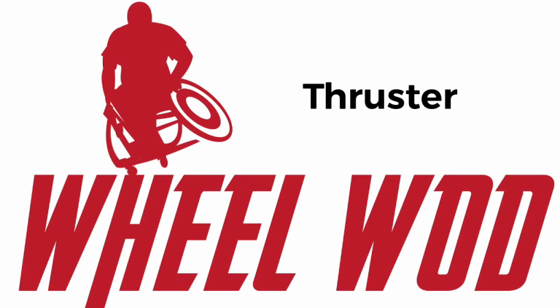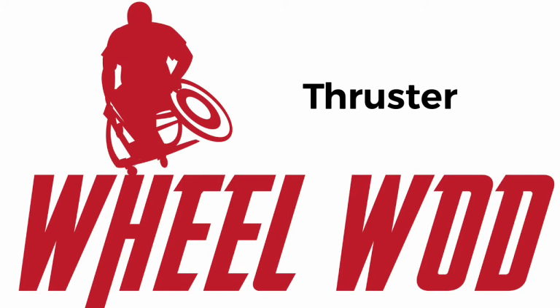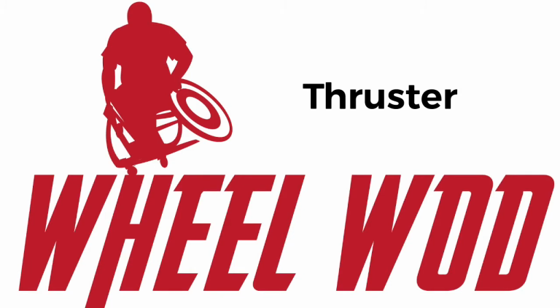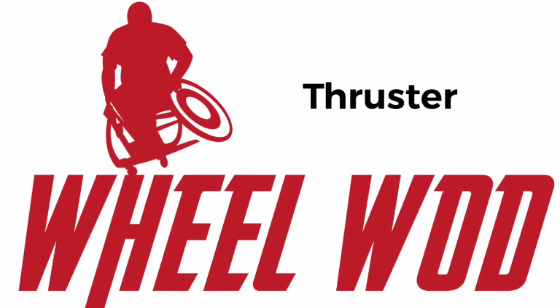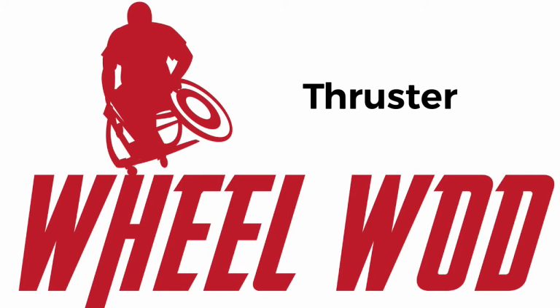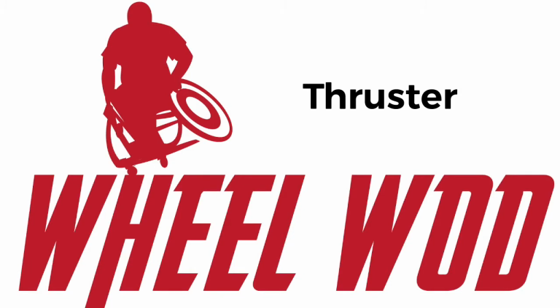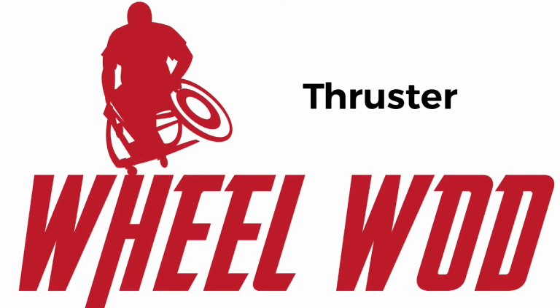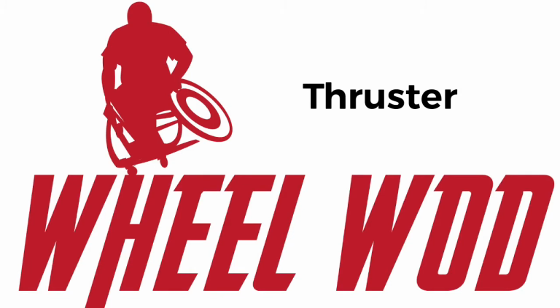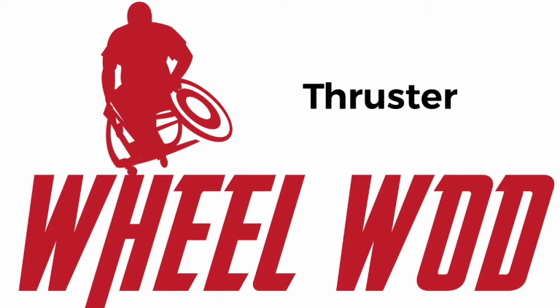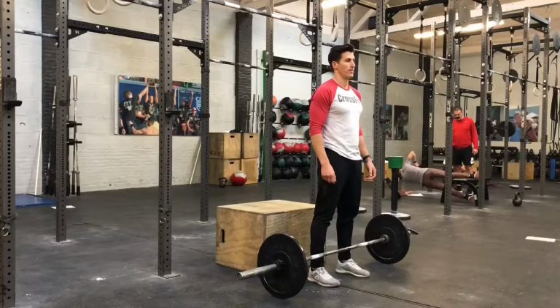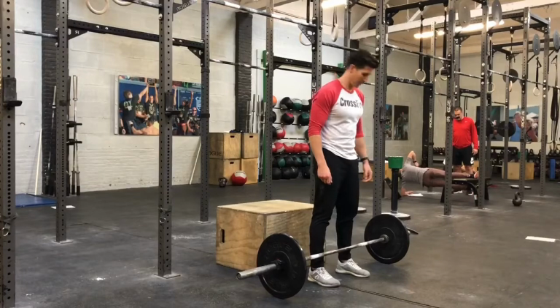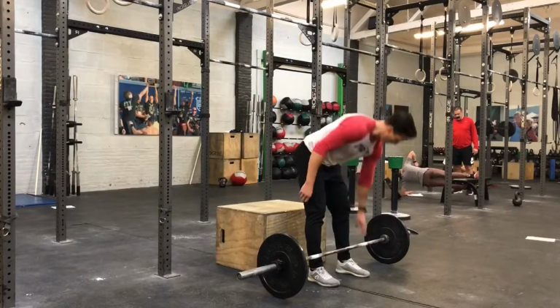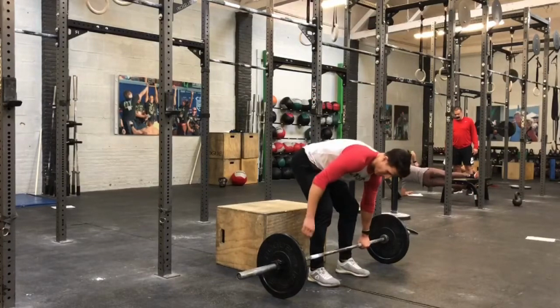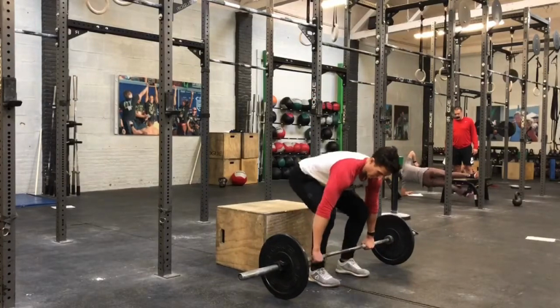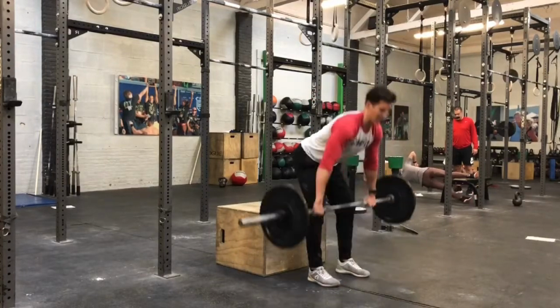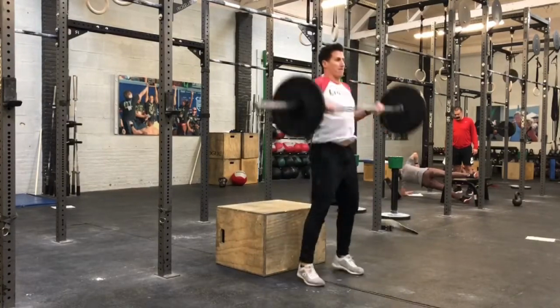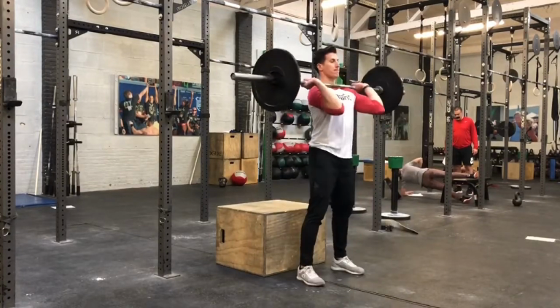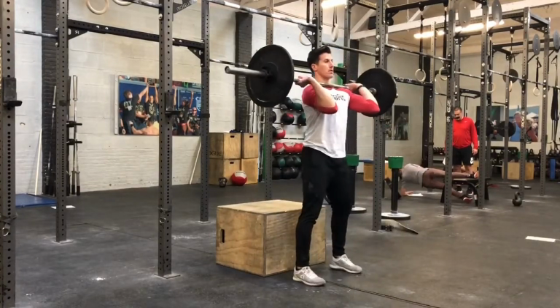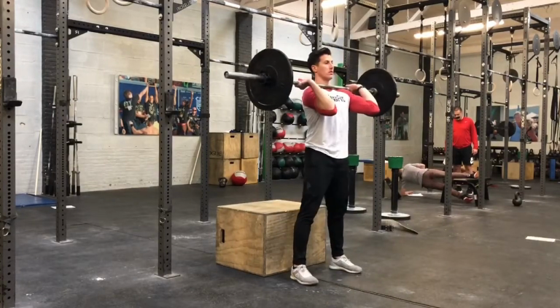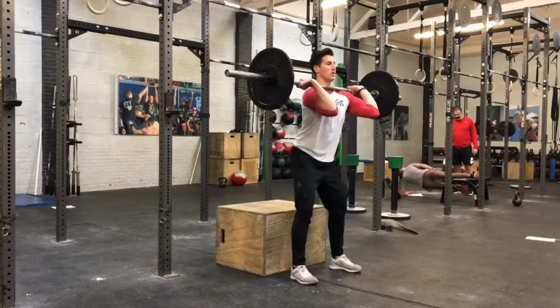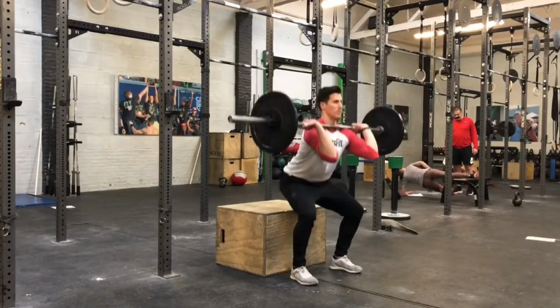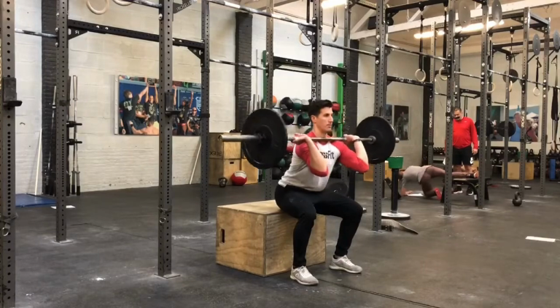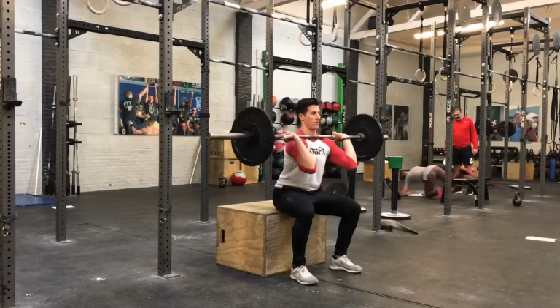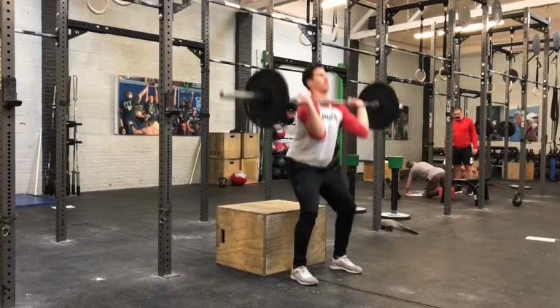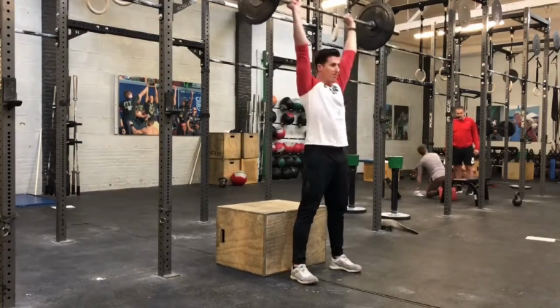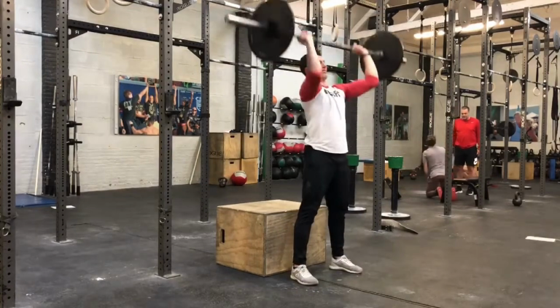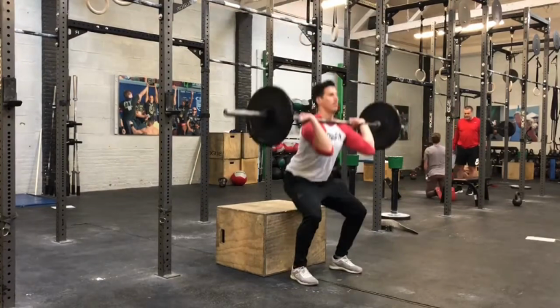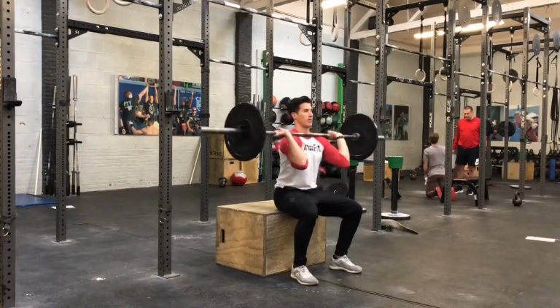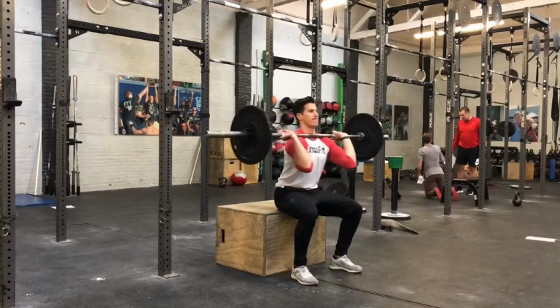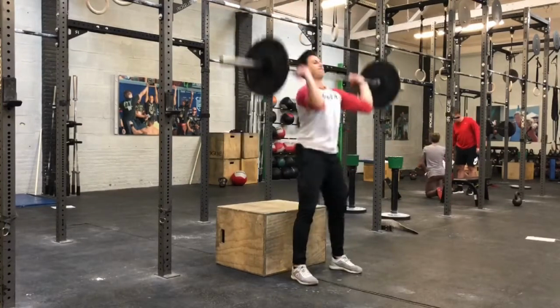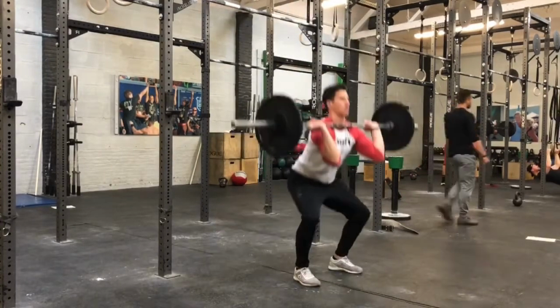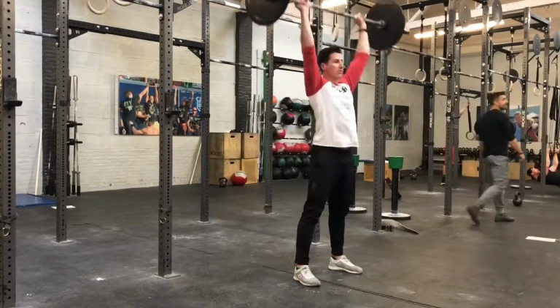The thruster. This is a standard barbell thruster in which the barbell moves from the bottom of the front squat to full lockout overhead. The bar must start on the ground — no racks allowed. Note: all lower athletes may squat to a box, set up parallel. The rep is credited when the barbell is locked out overhead.